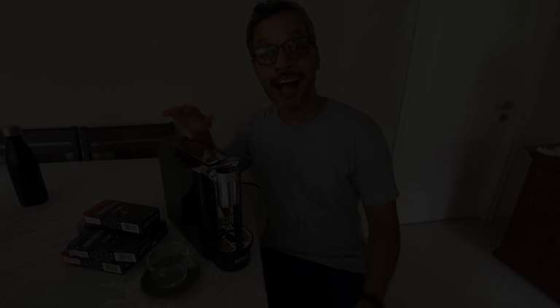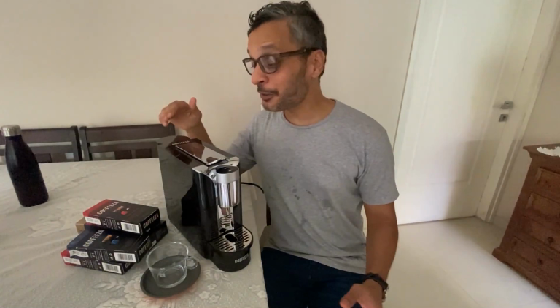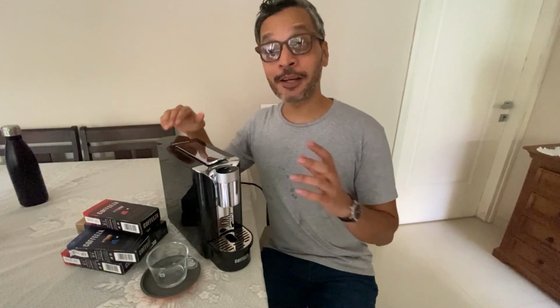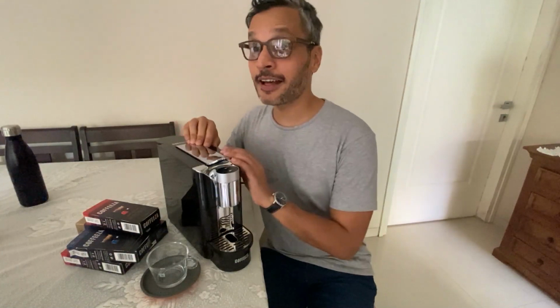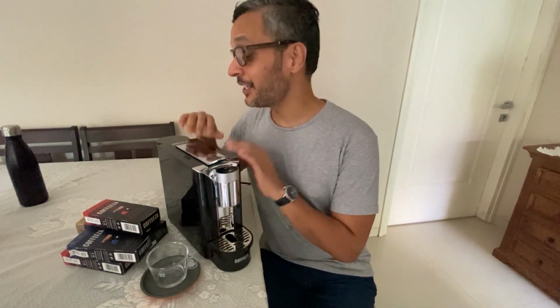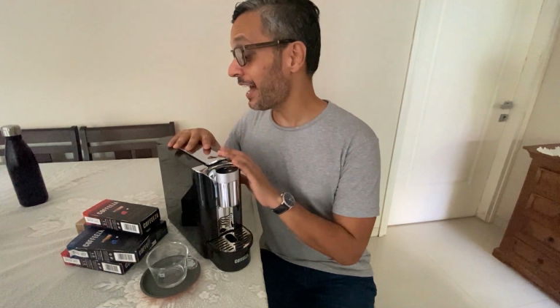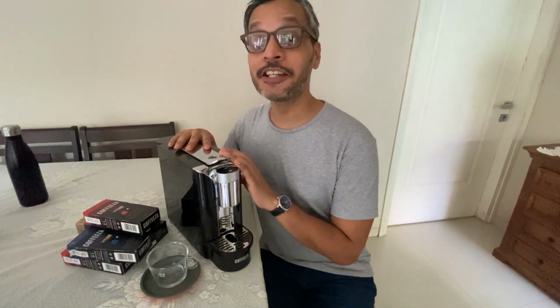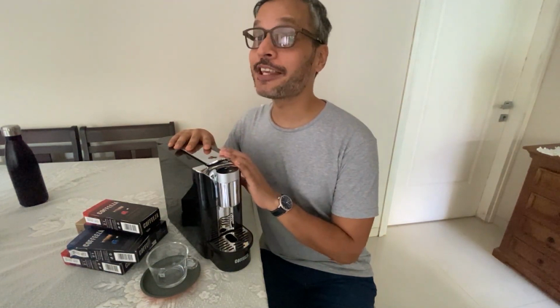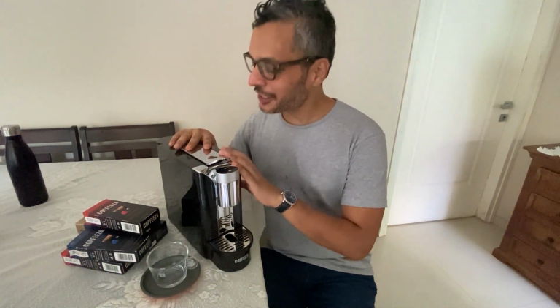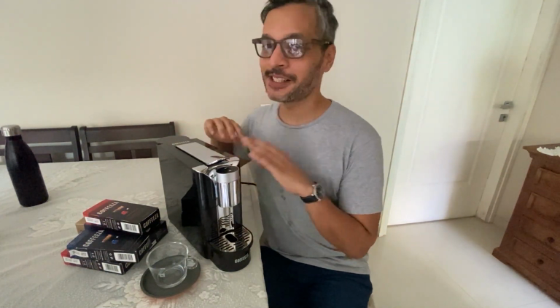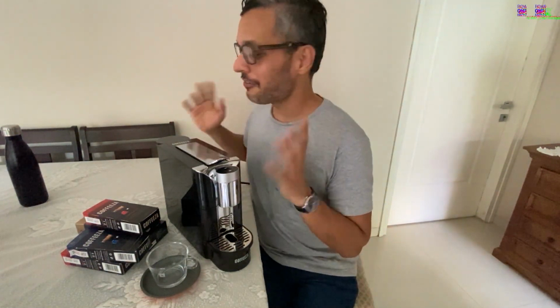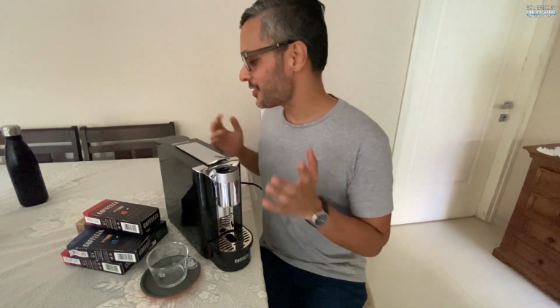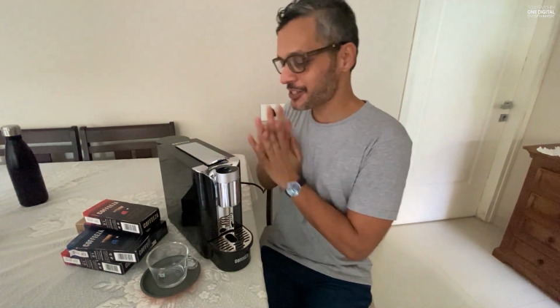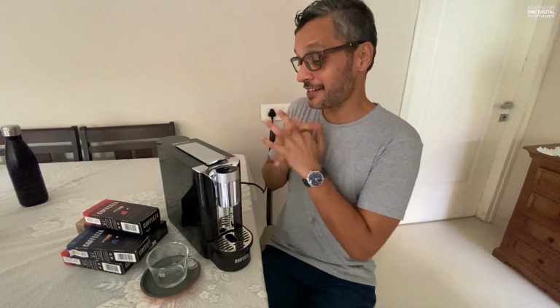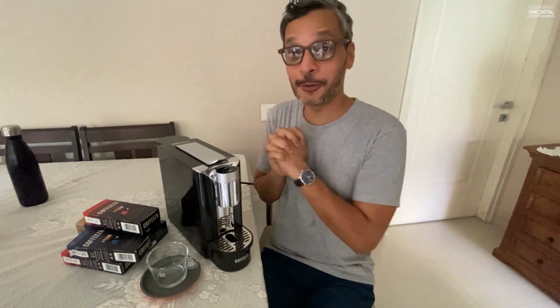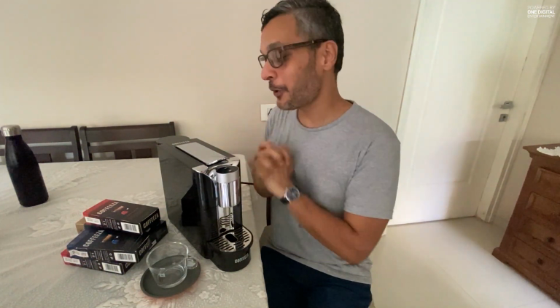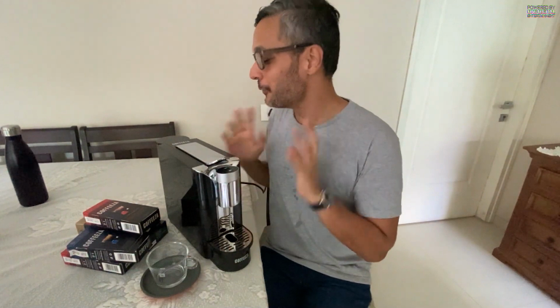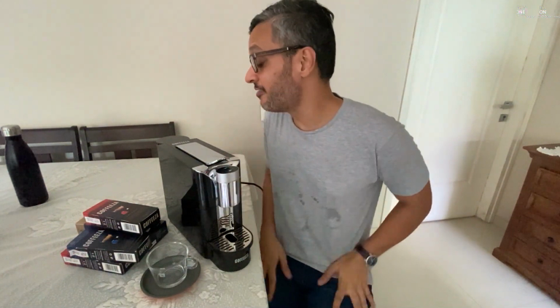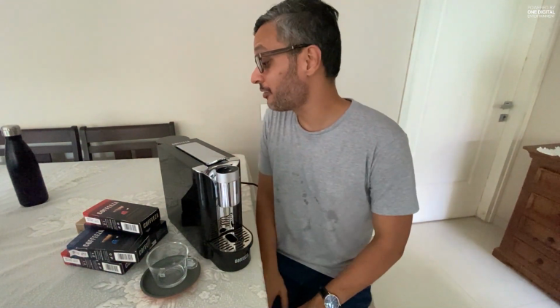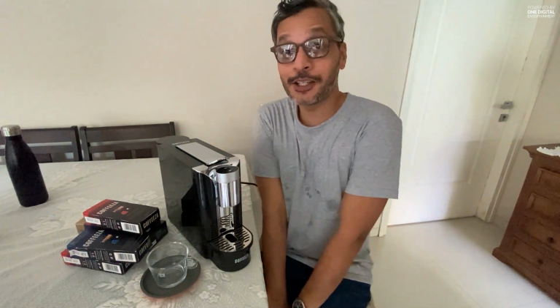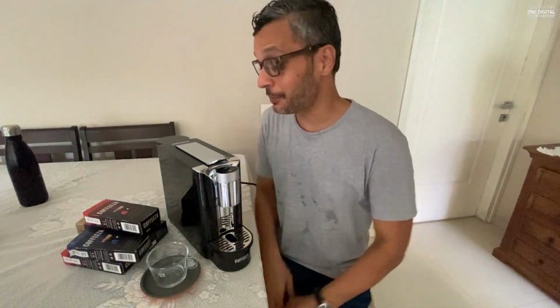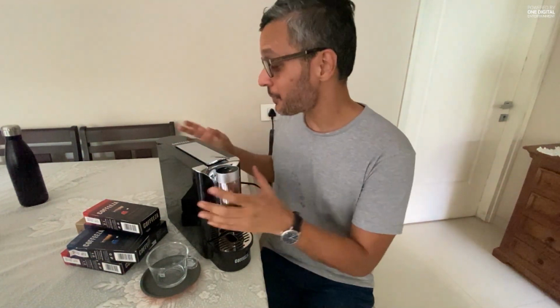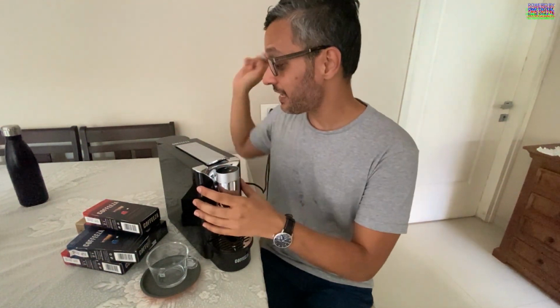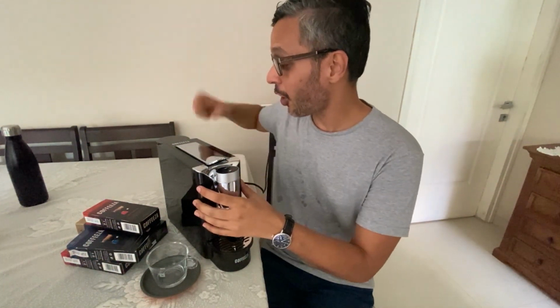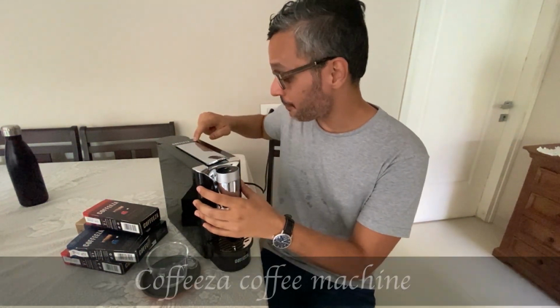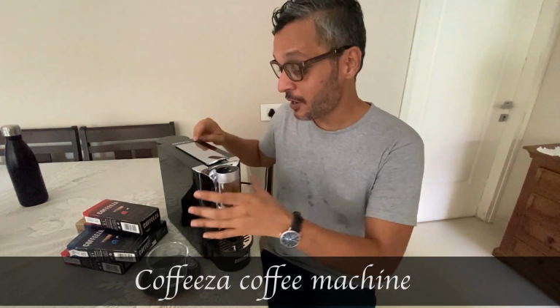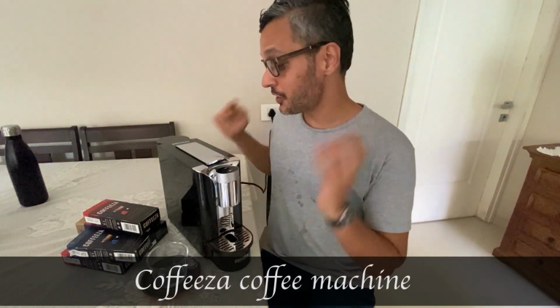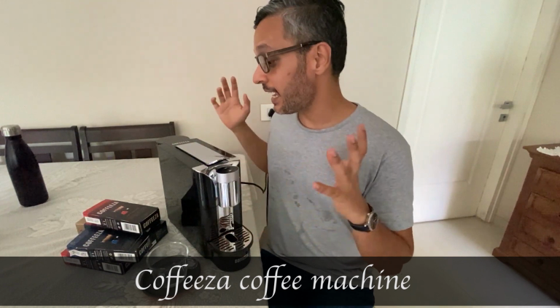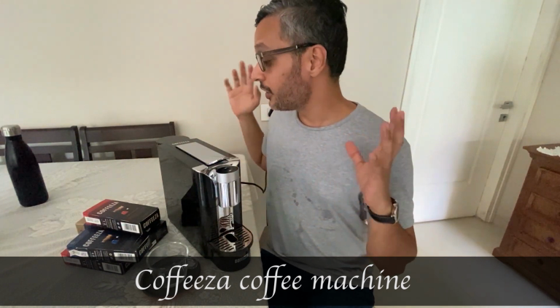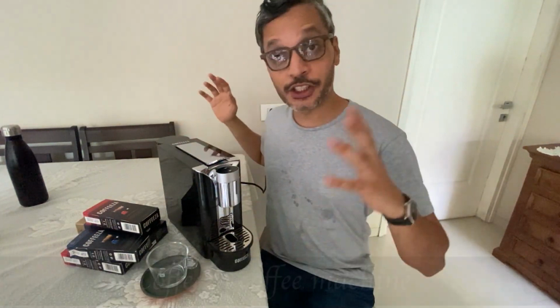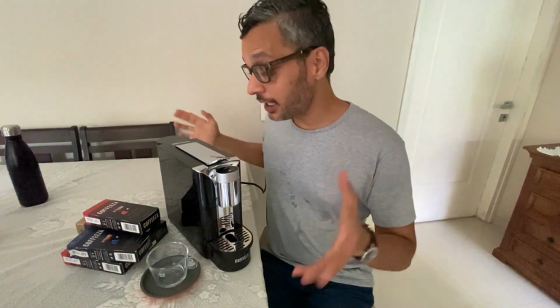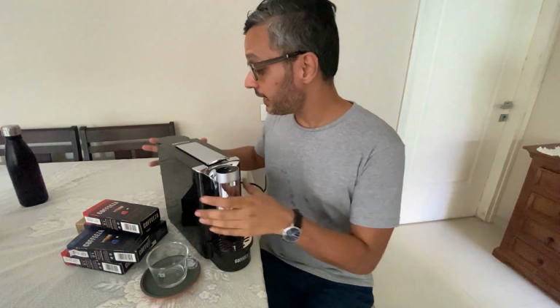Hi guys, what's up! Welcome to yet another video. Today I've got a new gadget at home — as you know I love my gadgets — and I decided to do a quick YouTube review on my new coffee machine. I've got the Coffeeza machine, which is a new machine available in India.